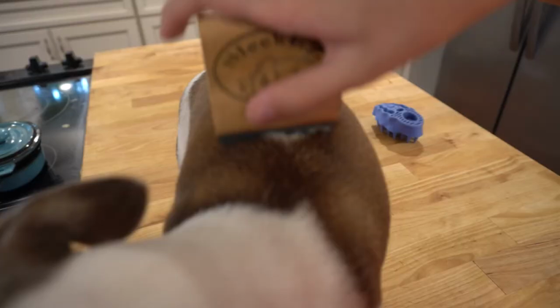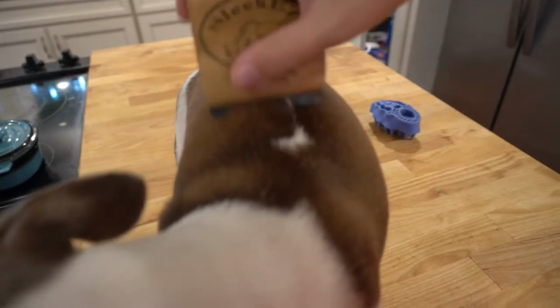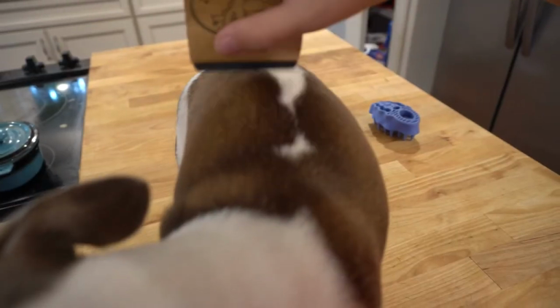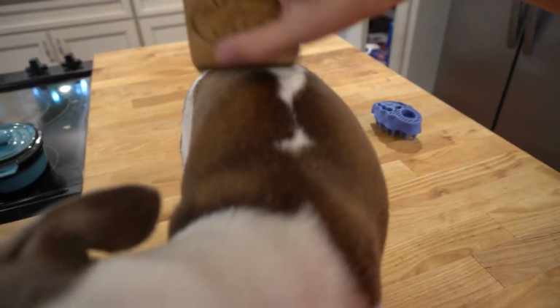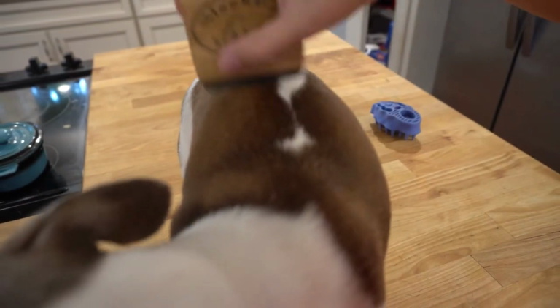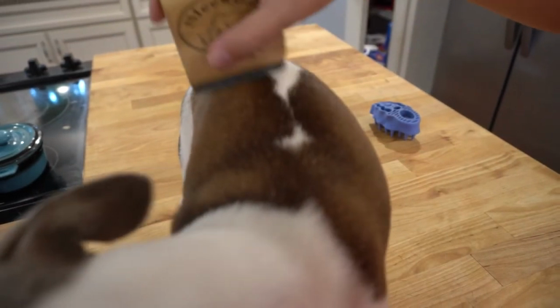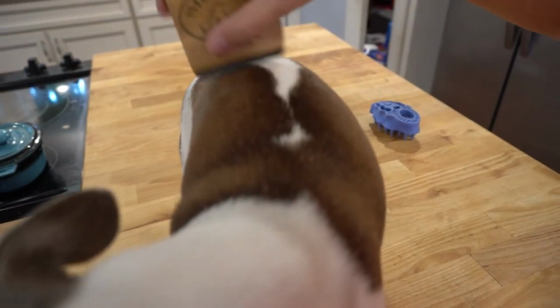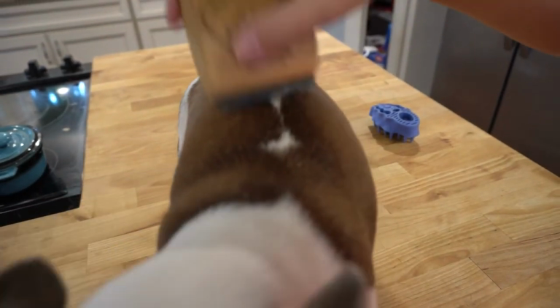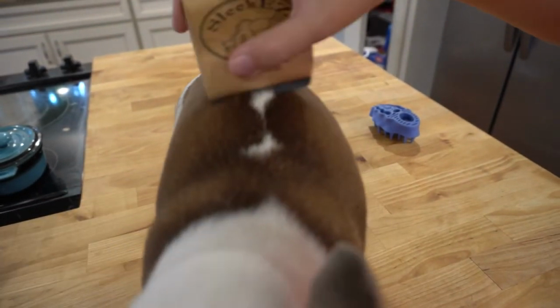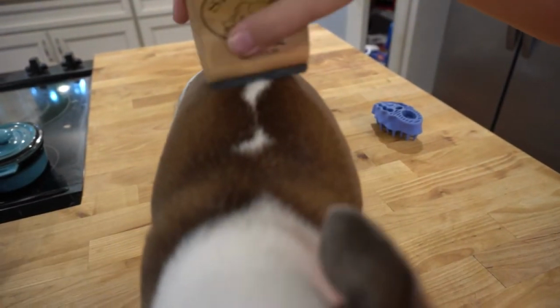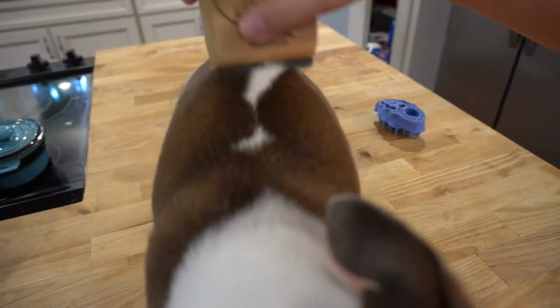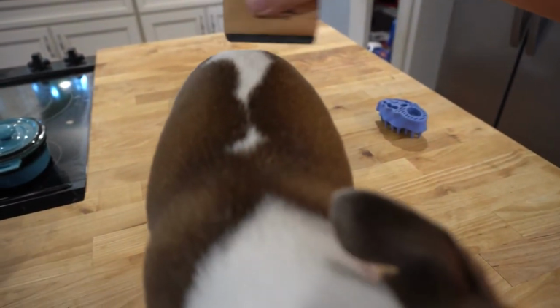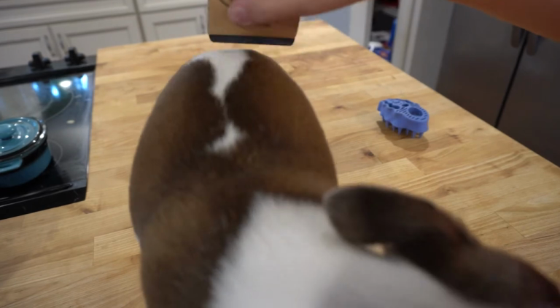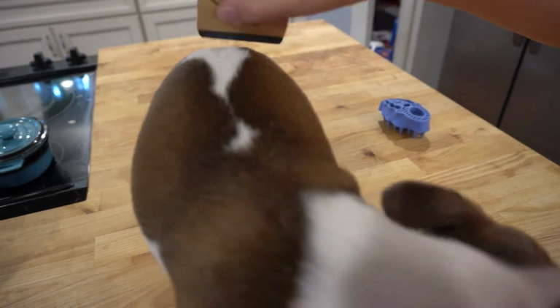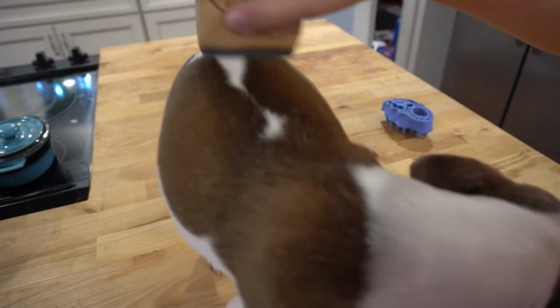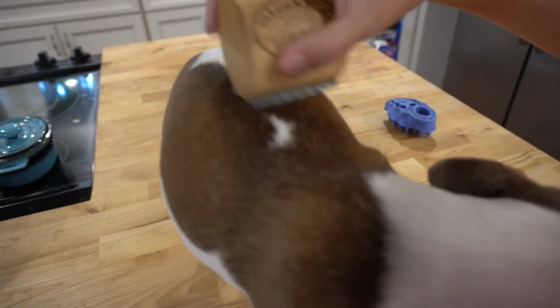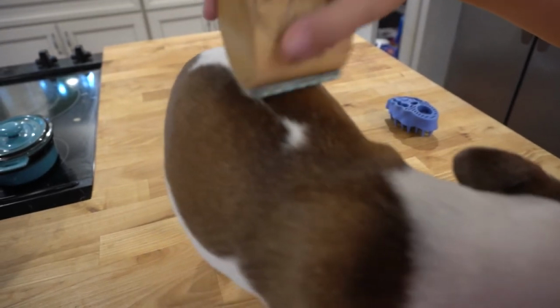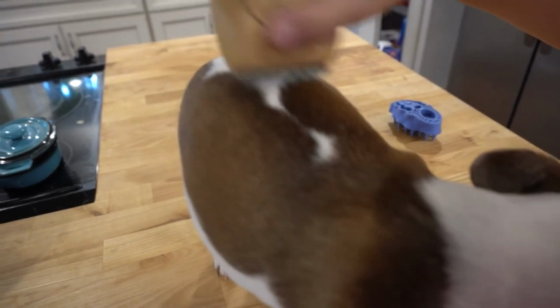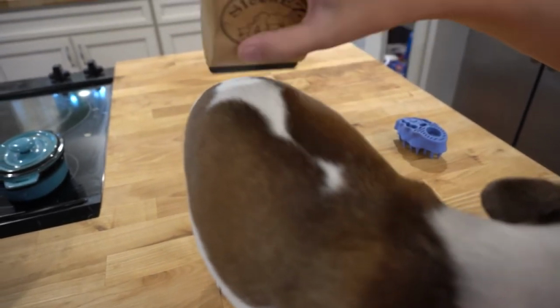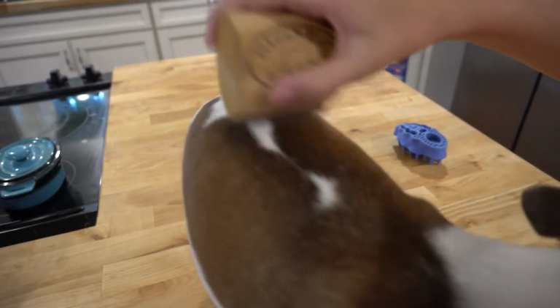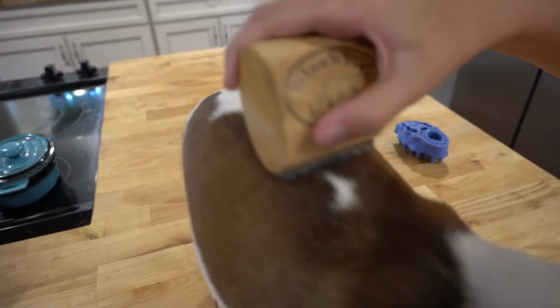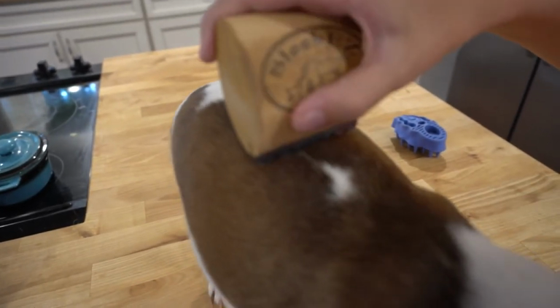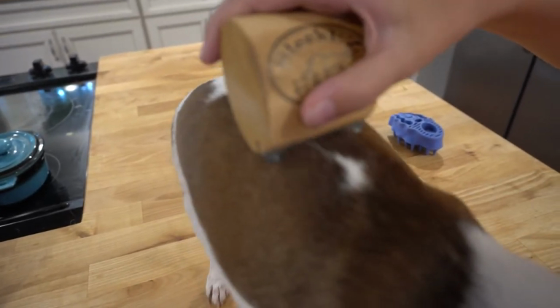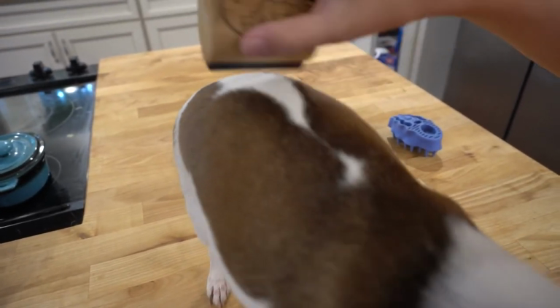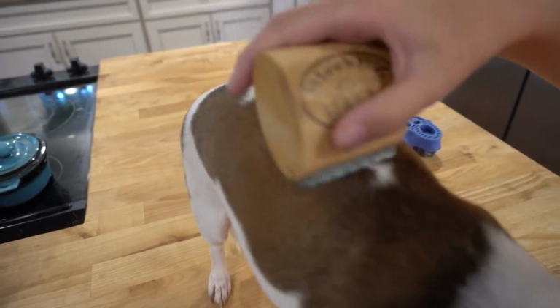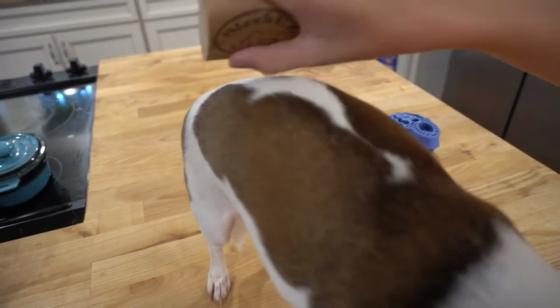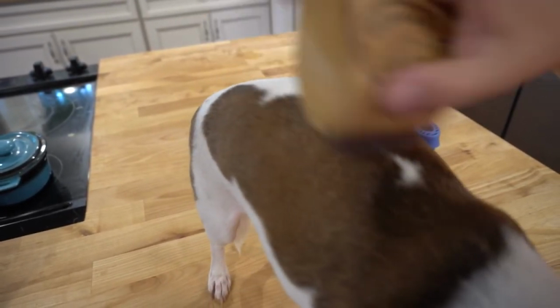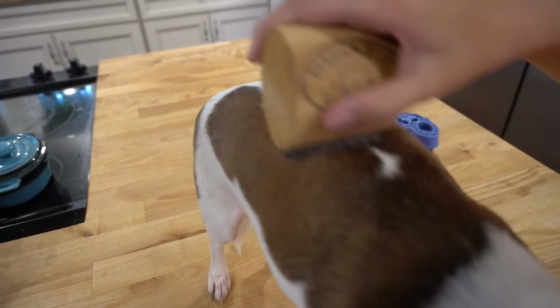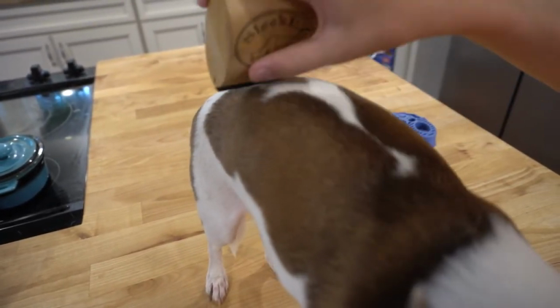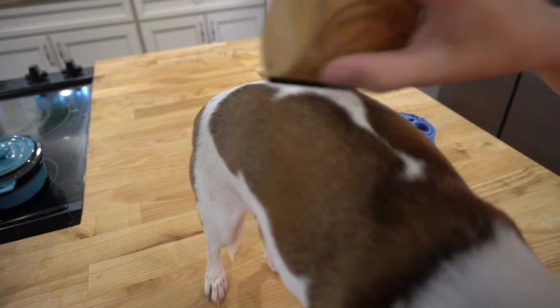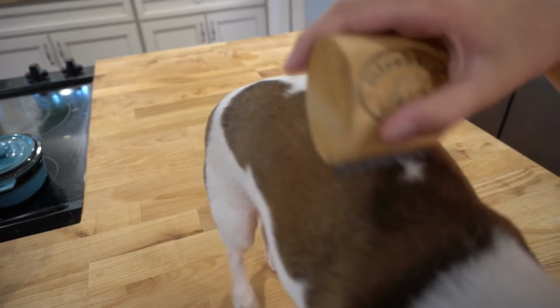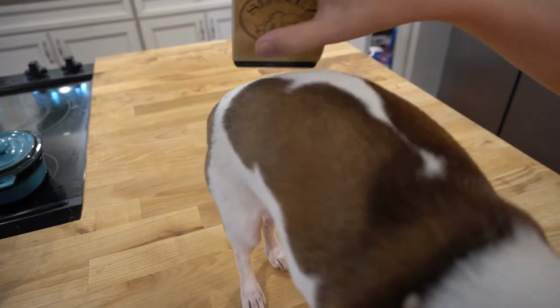If there's no hair coming off in the post-brush, you are probably free of hair for the next few weeks. Otherwise, let your dog's skin and coat rest until the next day and brush them again to try and get the rest of the hair out.